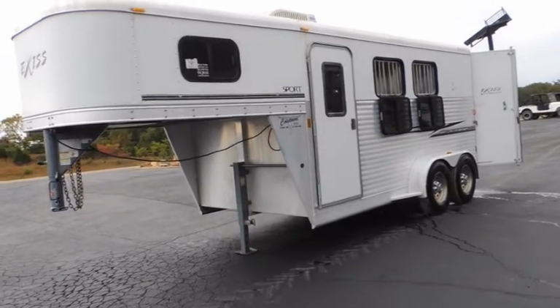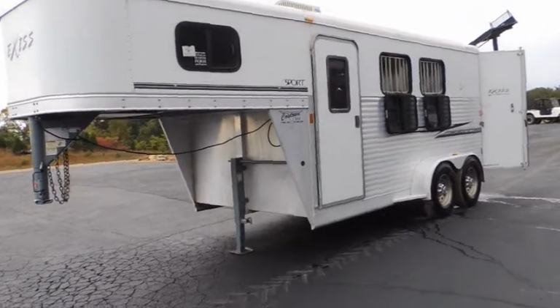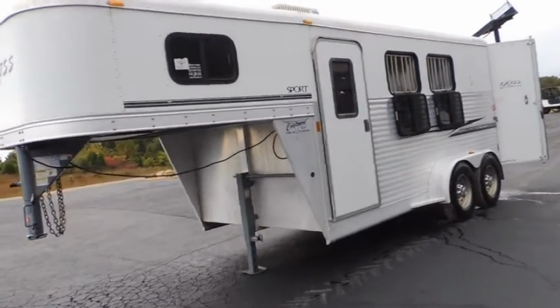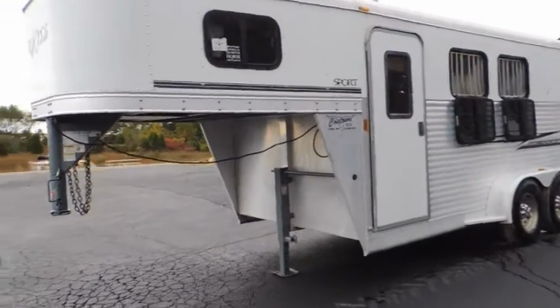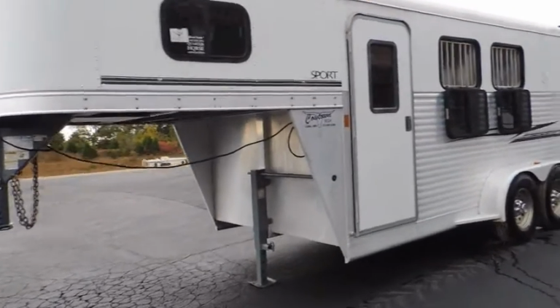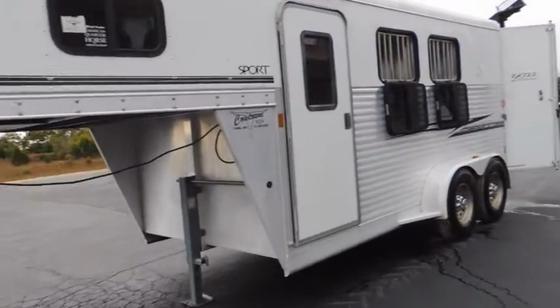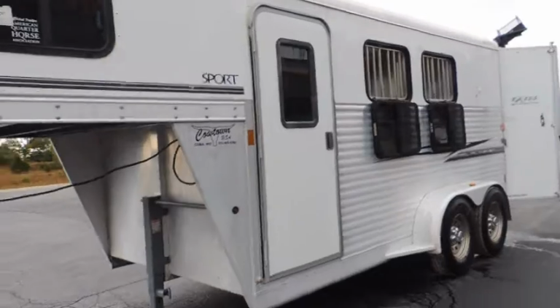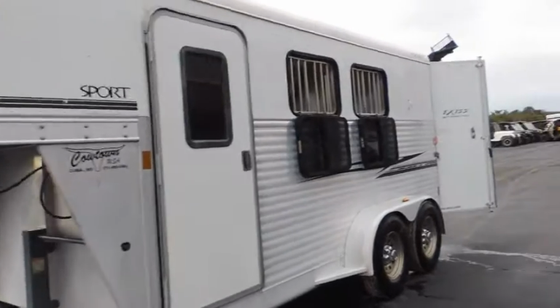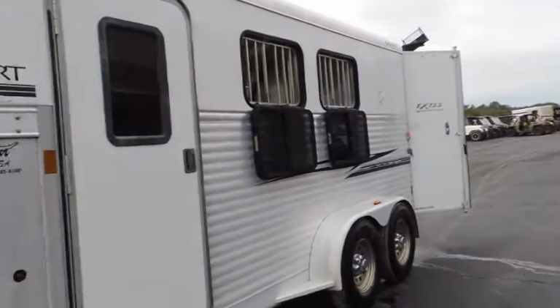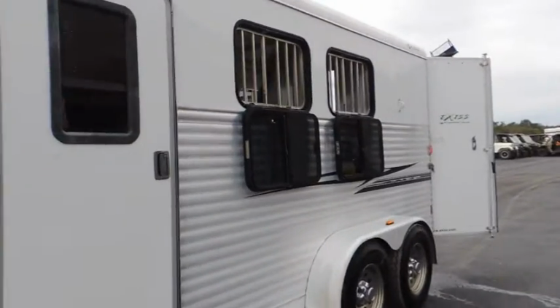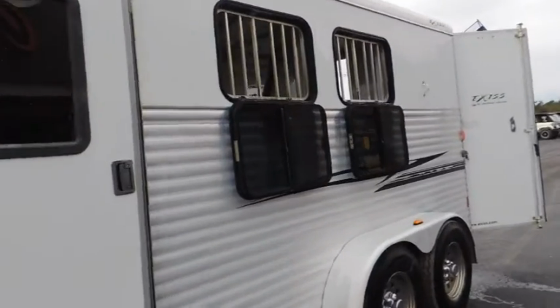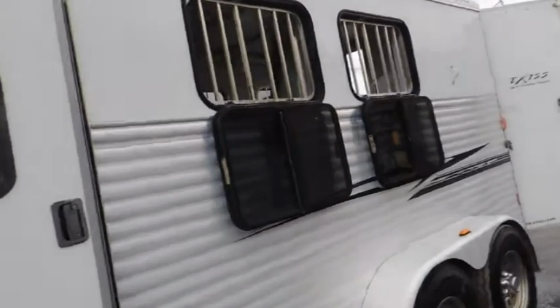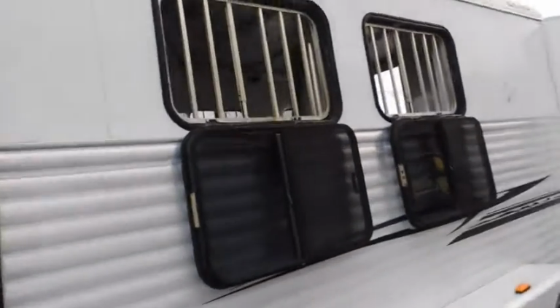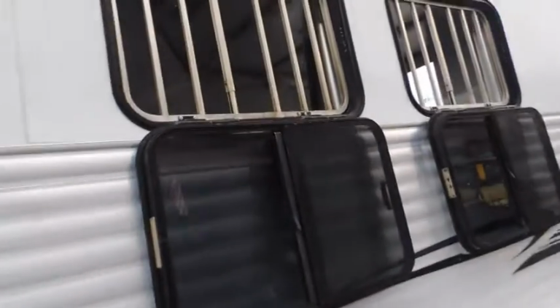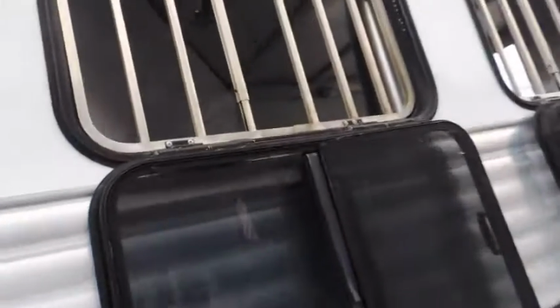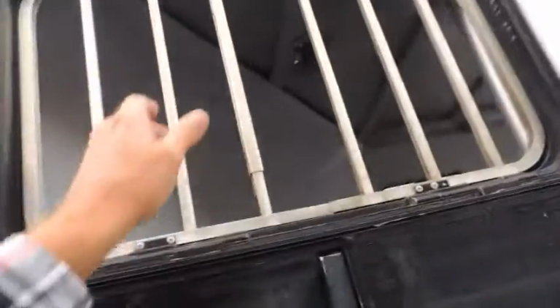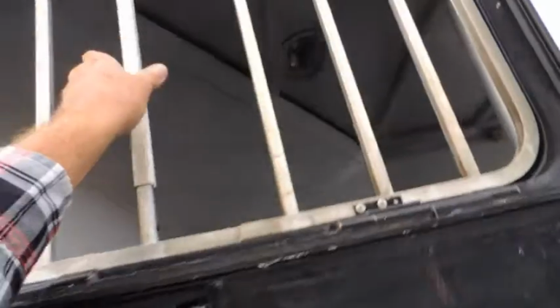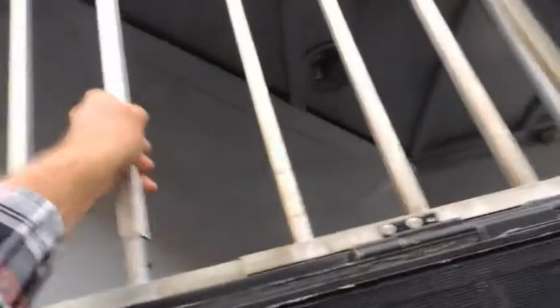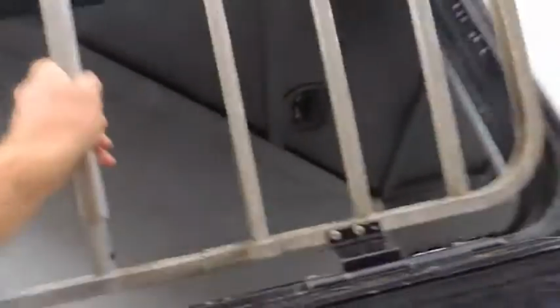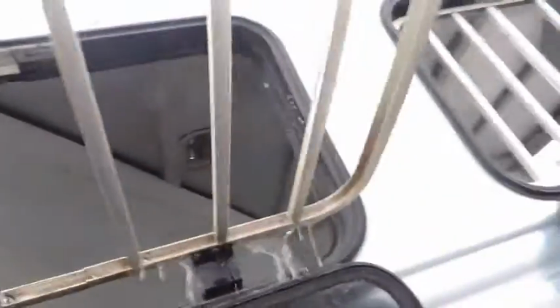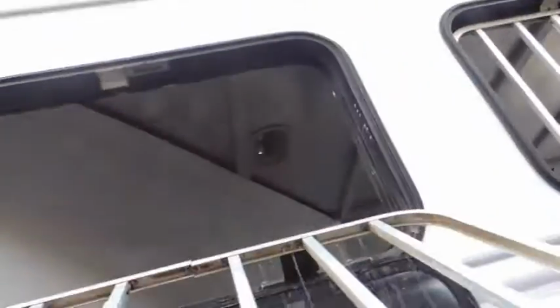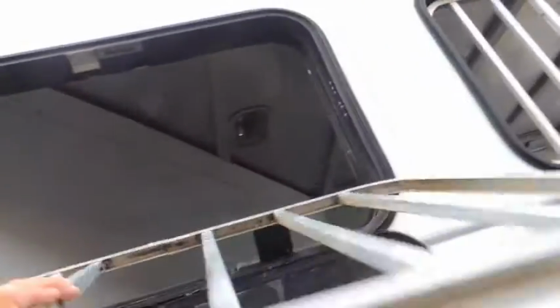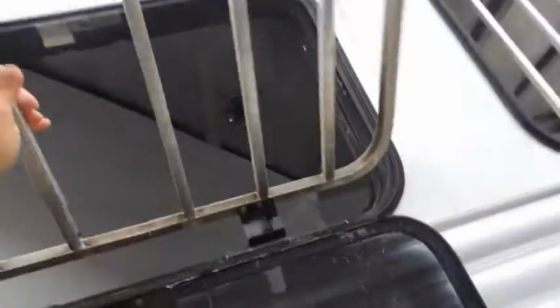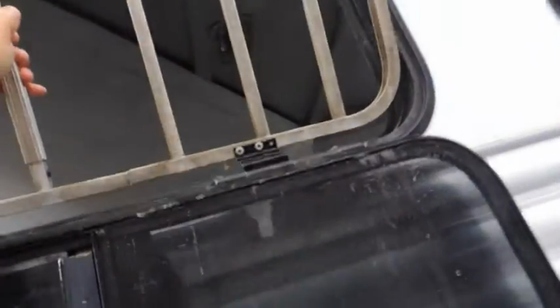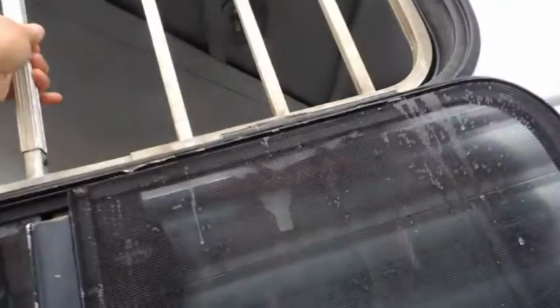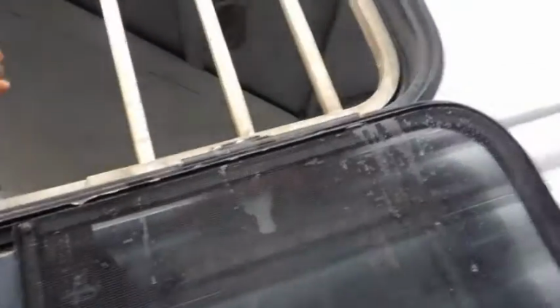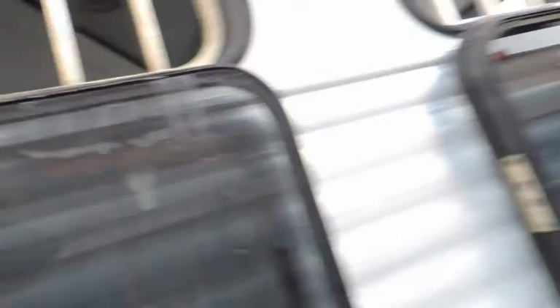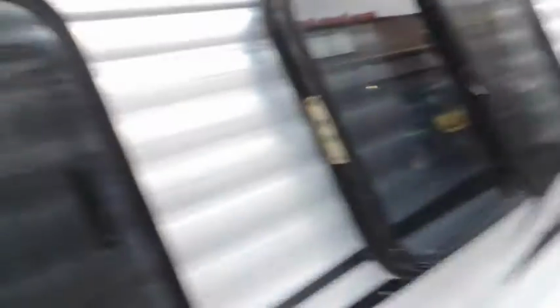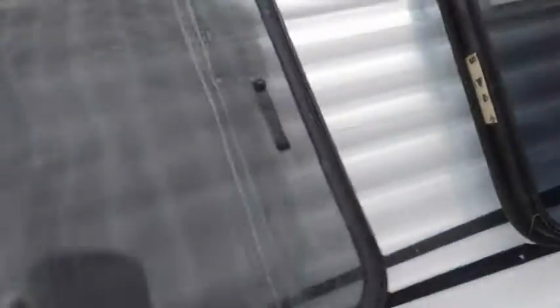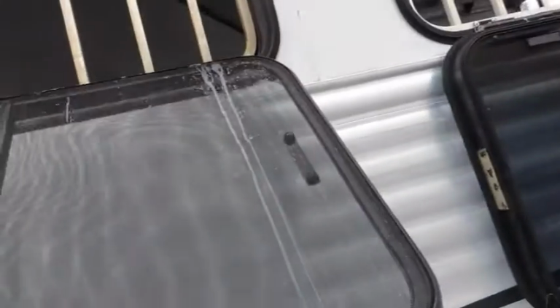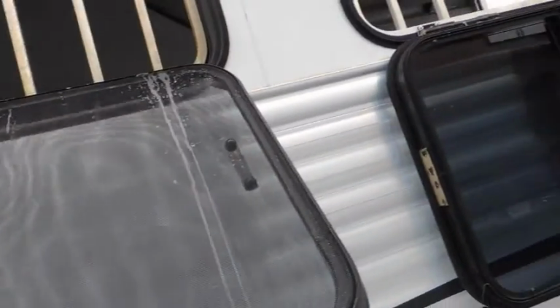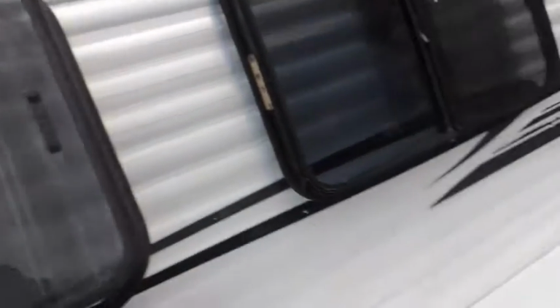Got your 16-inch wheels and tires on it, your drop-down windows, your safety bars — operates that simply, pull that latch, drop it down. Sliding windows and screens.